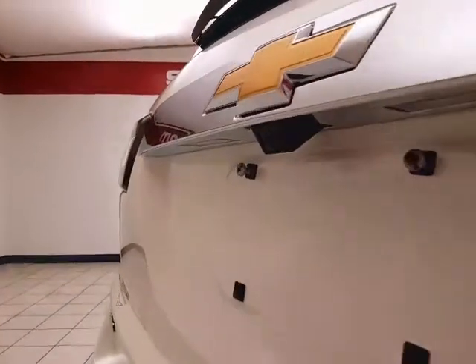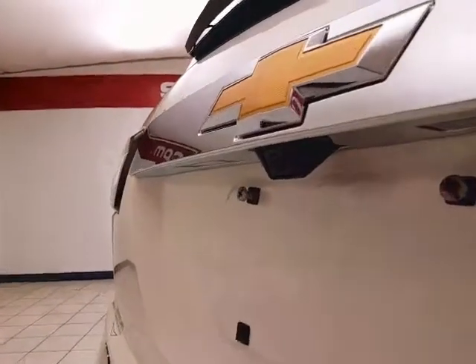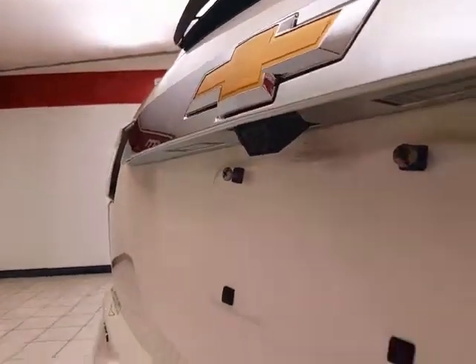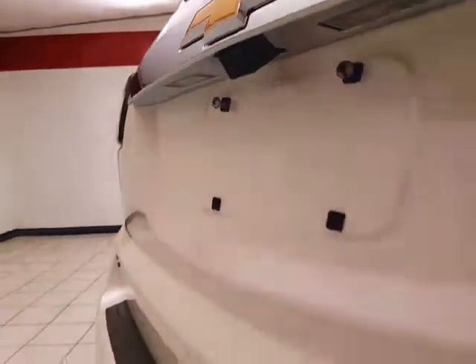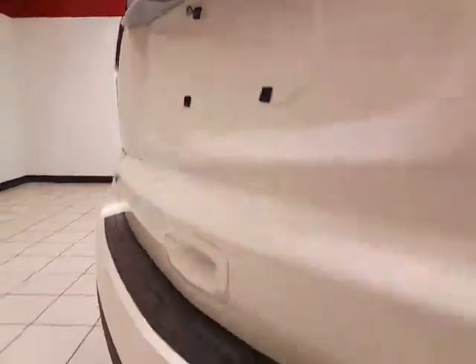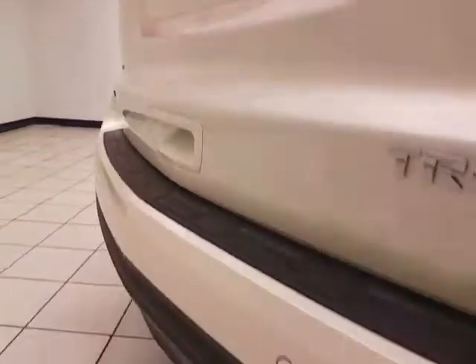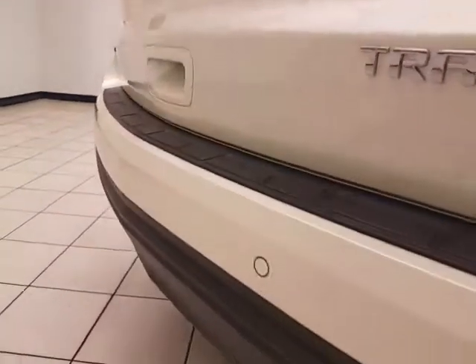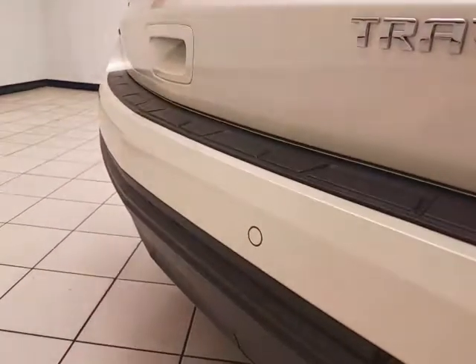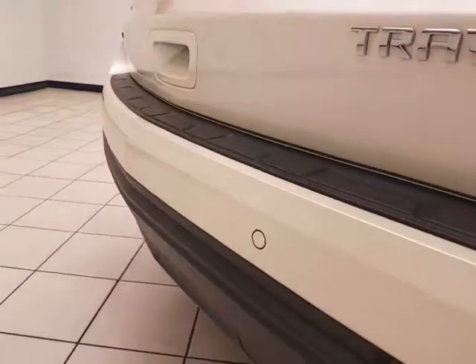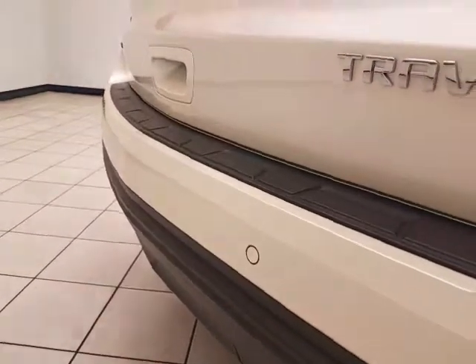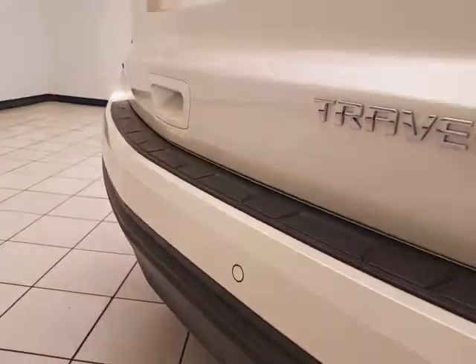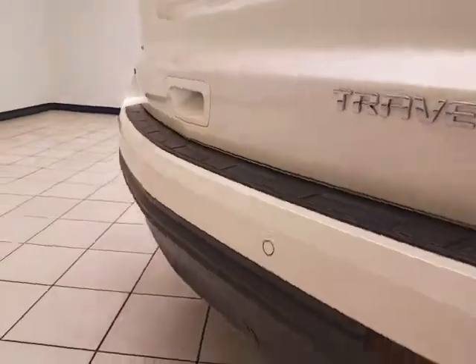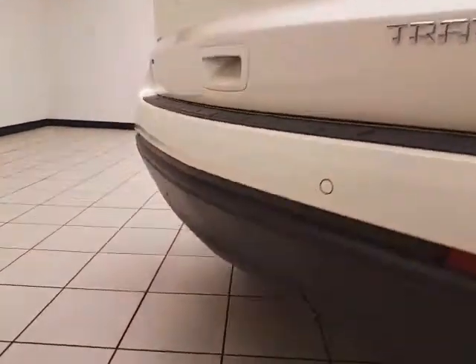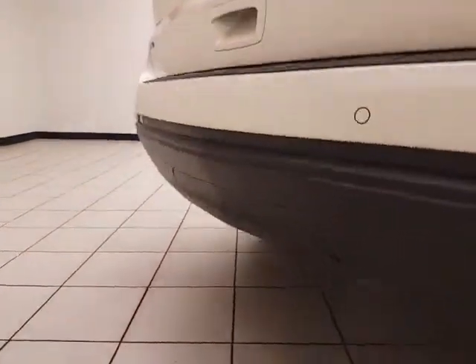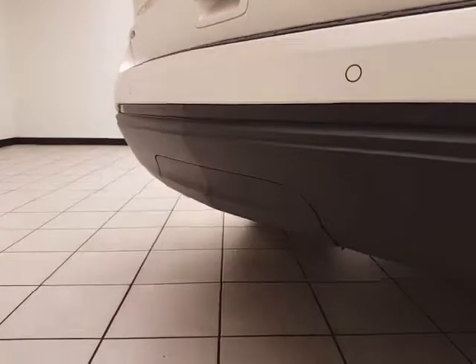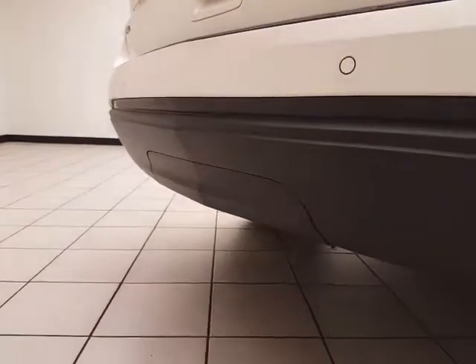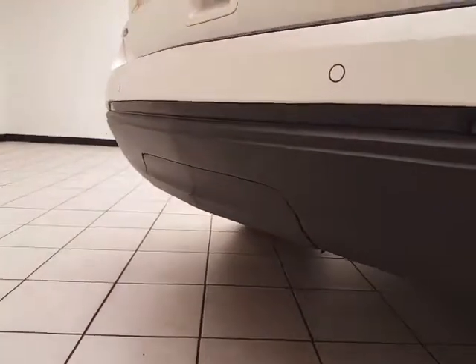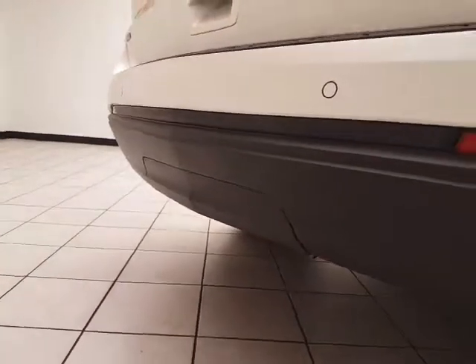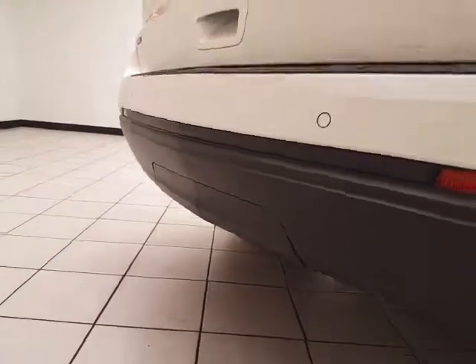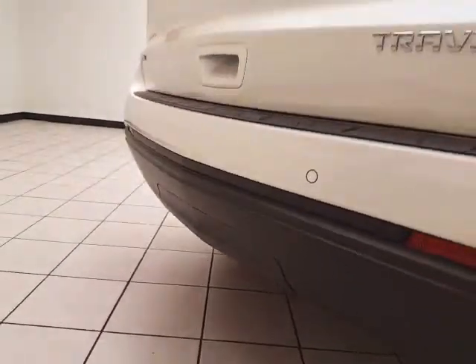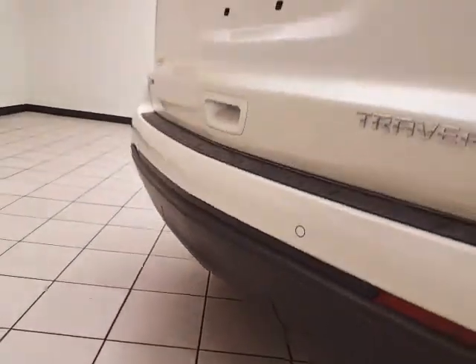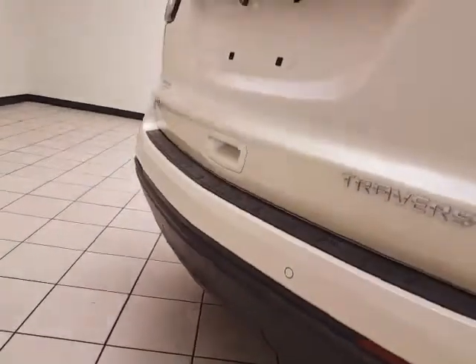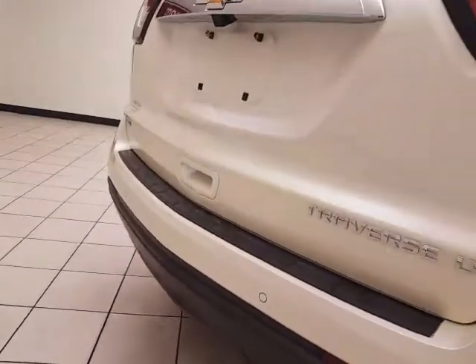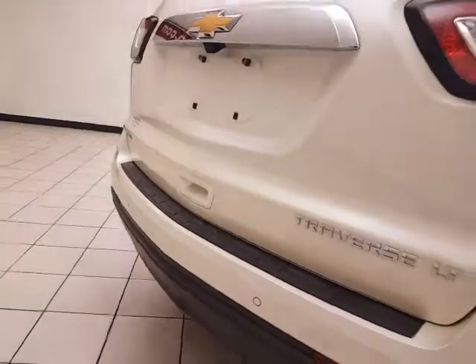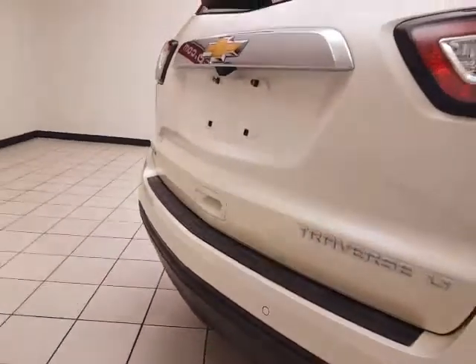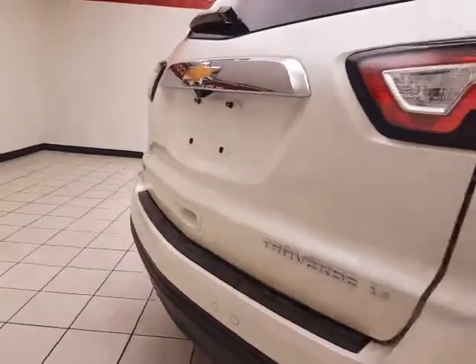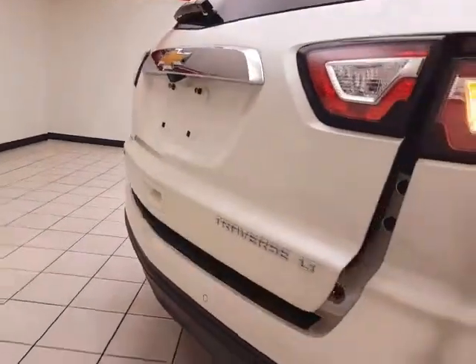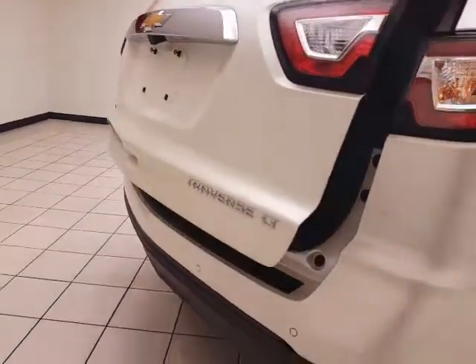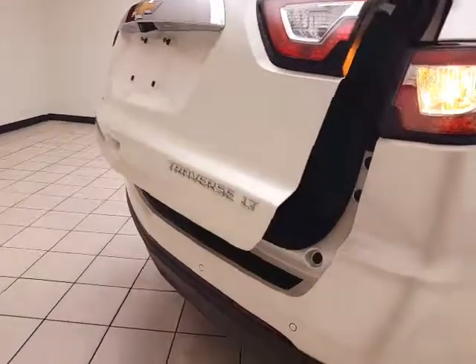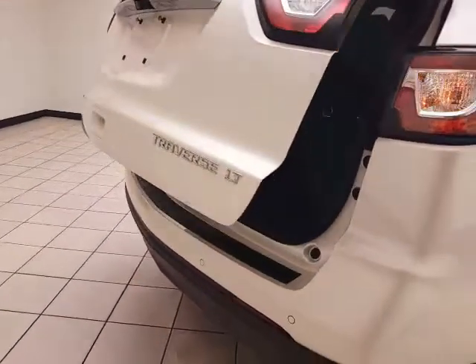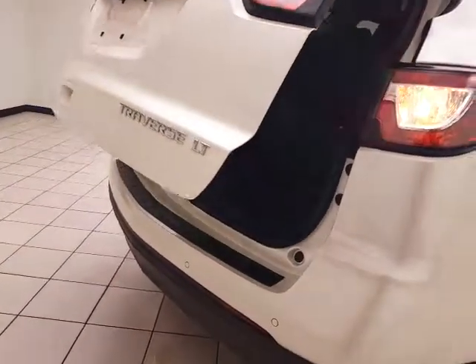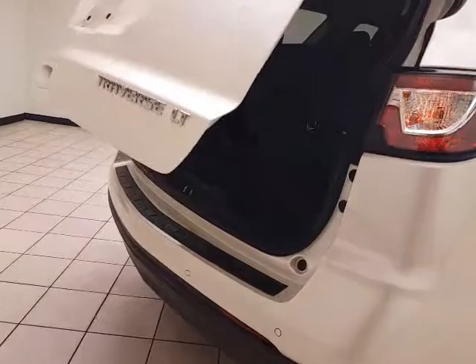Backup camera along with rear parking sensors for additional safety. Hitch and wiring behind the cover for a nice clean look when not in use. Power liftgate for convenience.